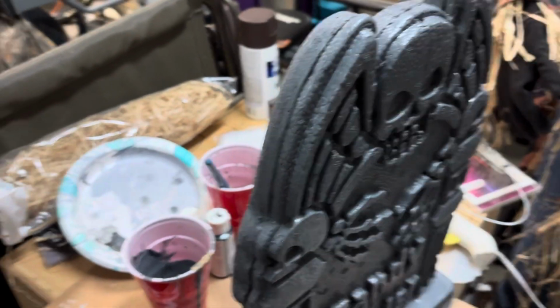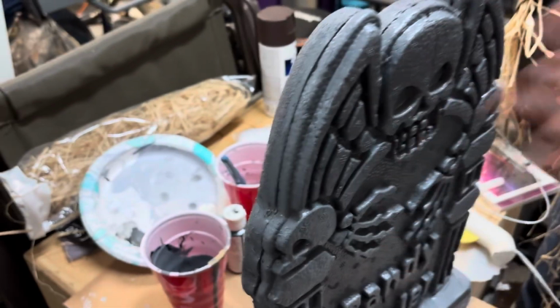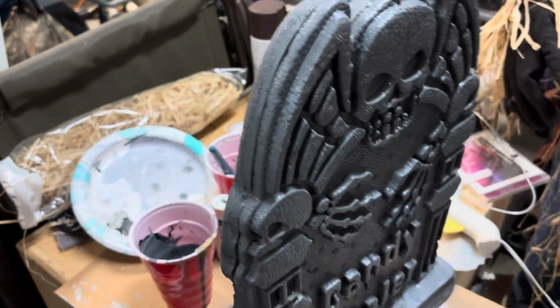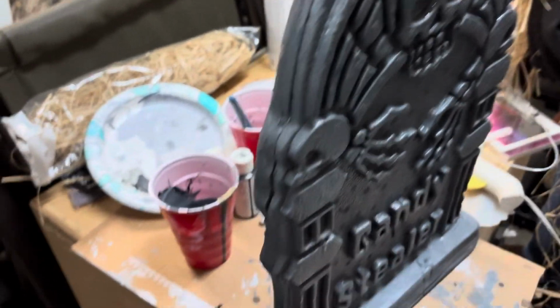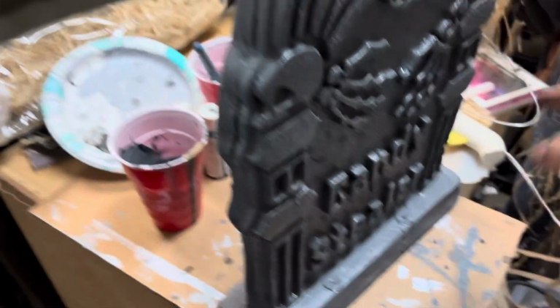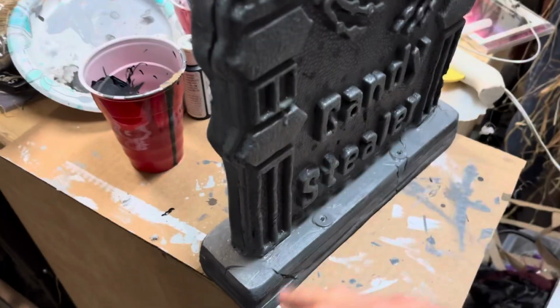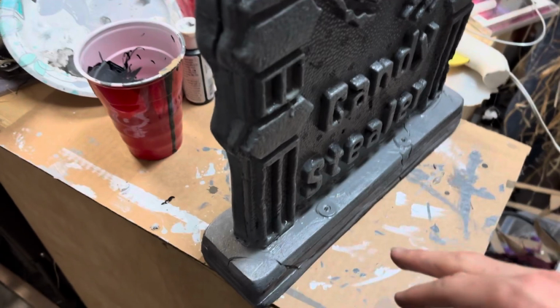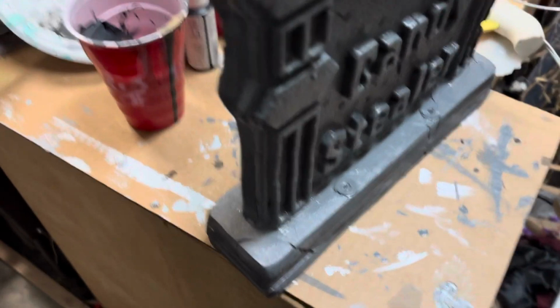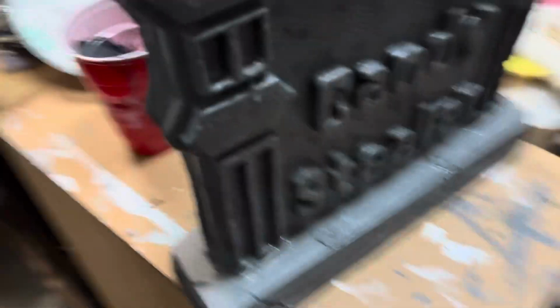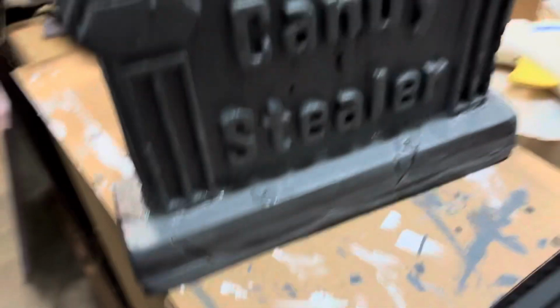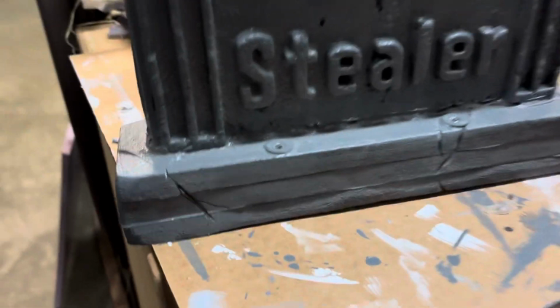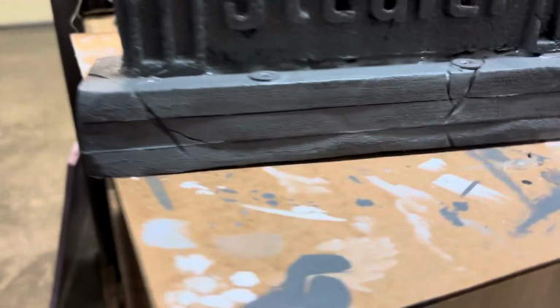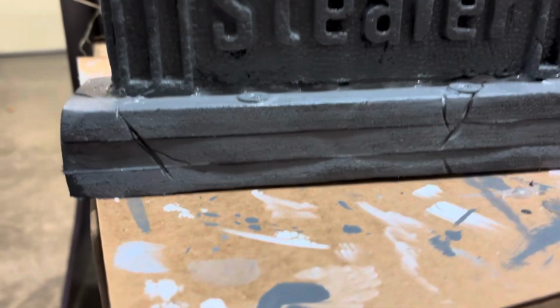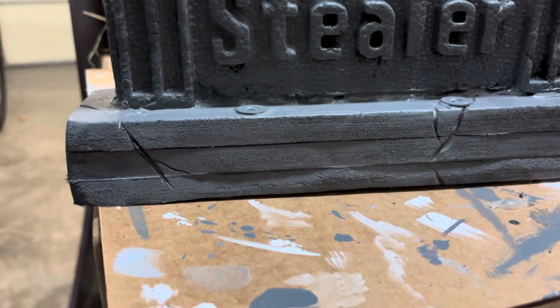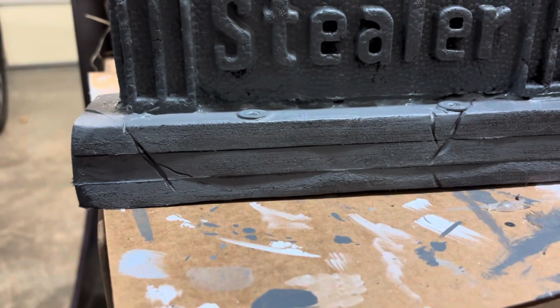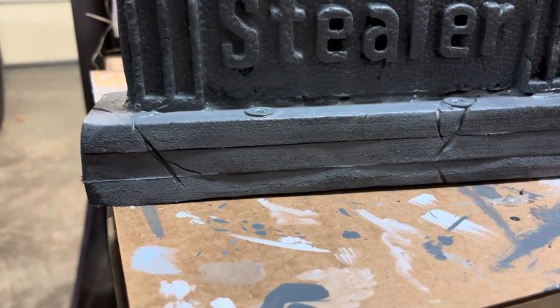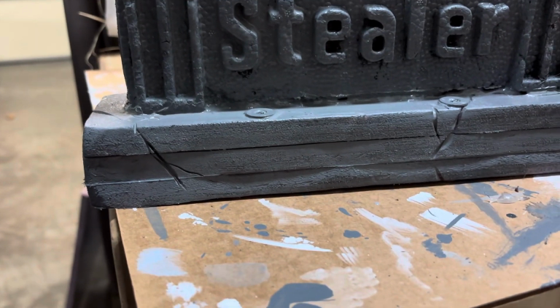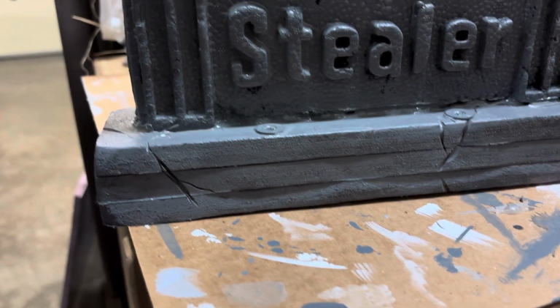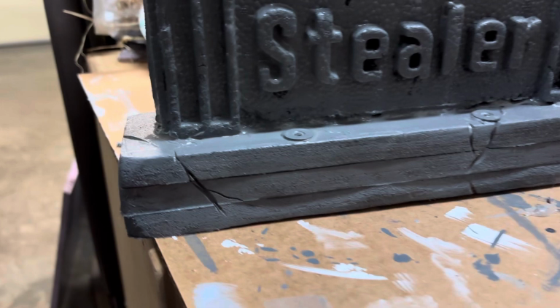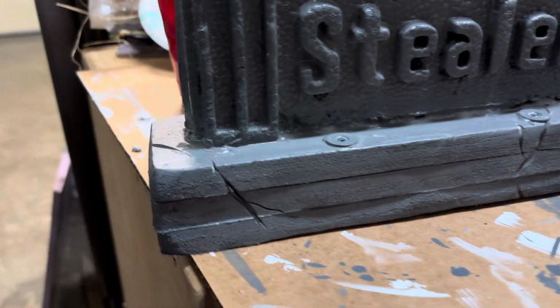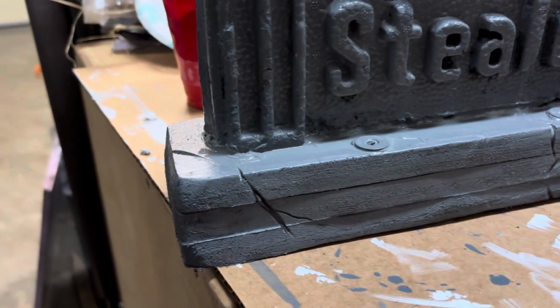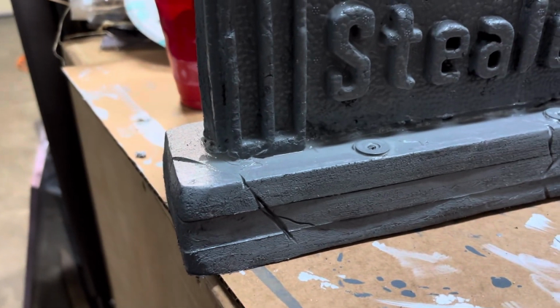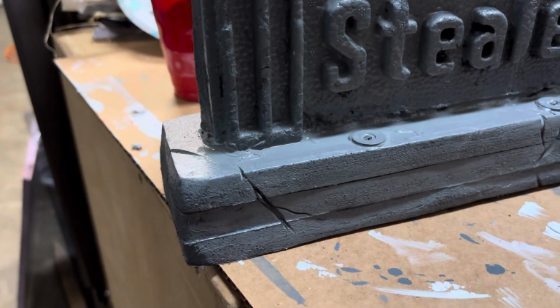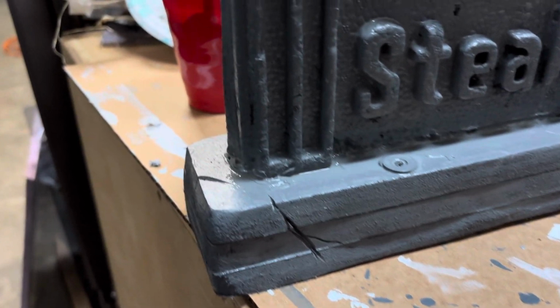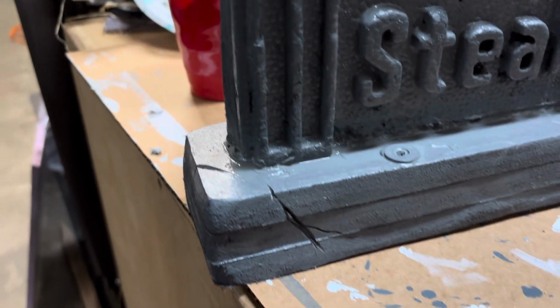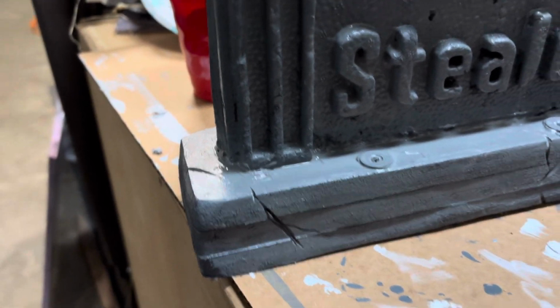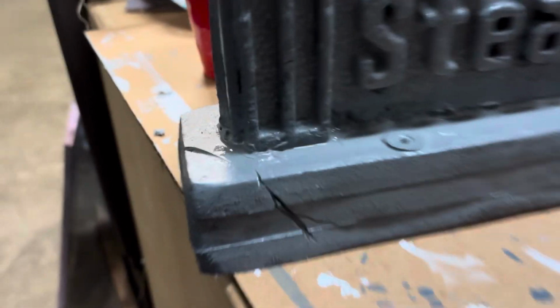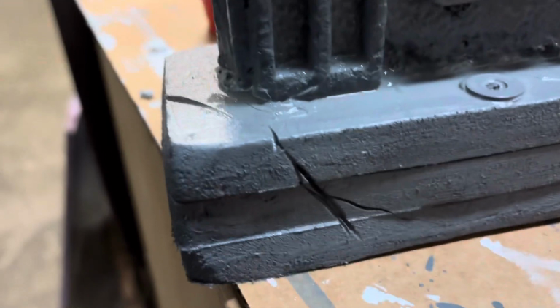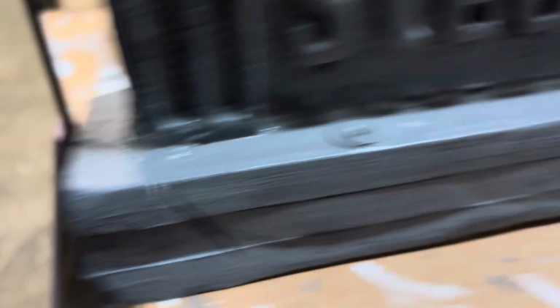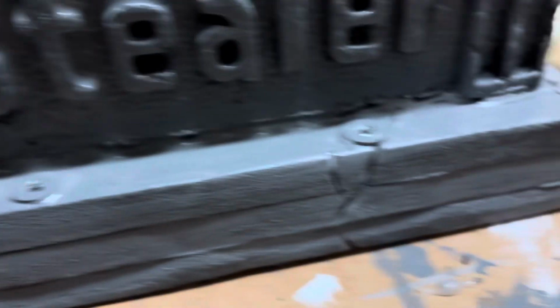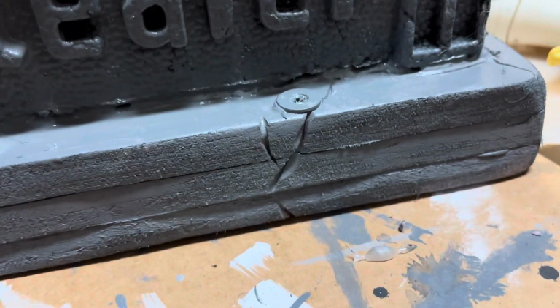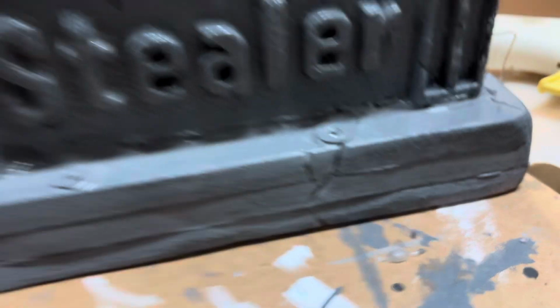I hot glued it together, and then I hot glued it to the base. The base is just three cut pieces that I stacked on top and sanded down, and I gave them a little bit of cracks.